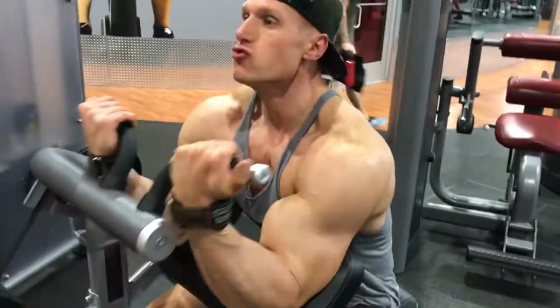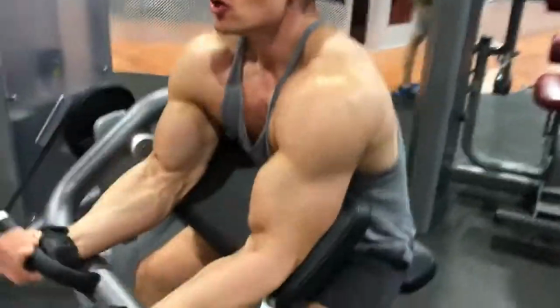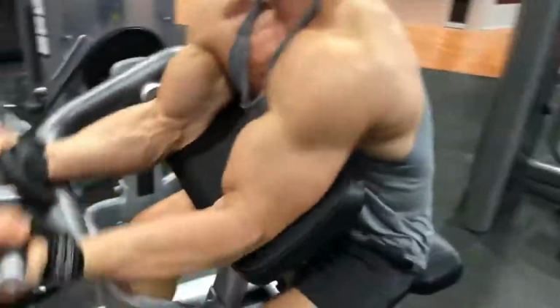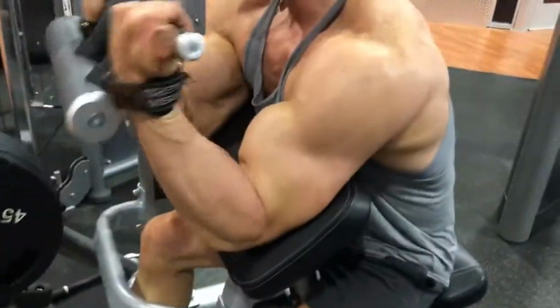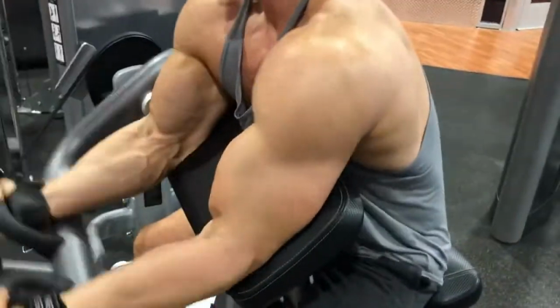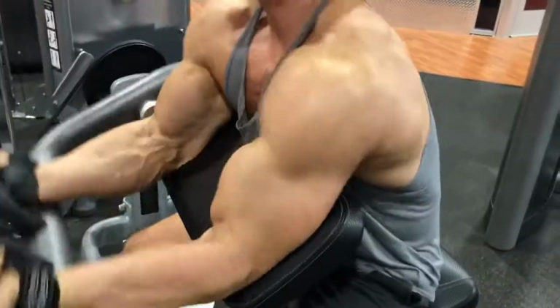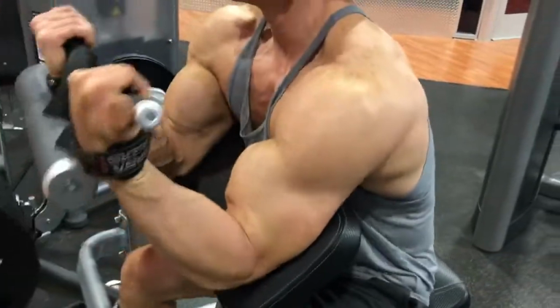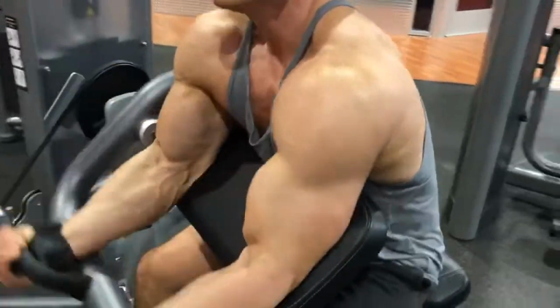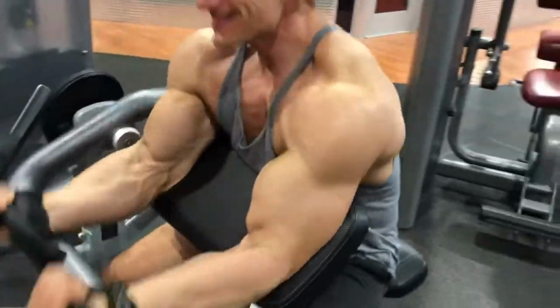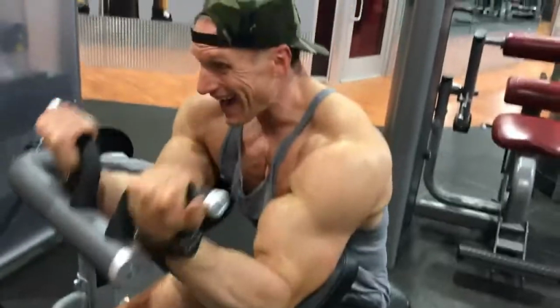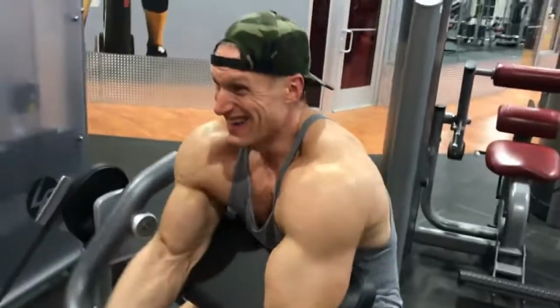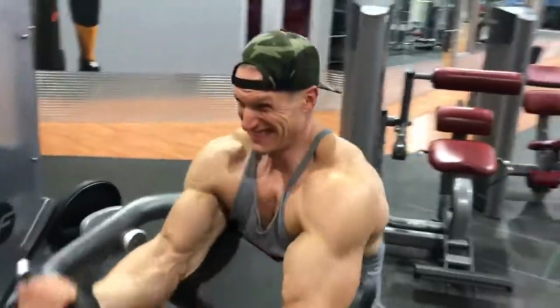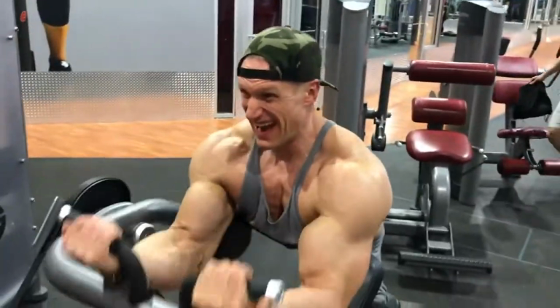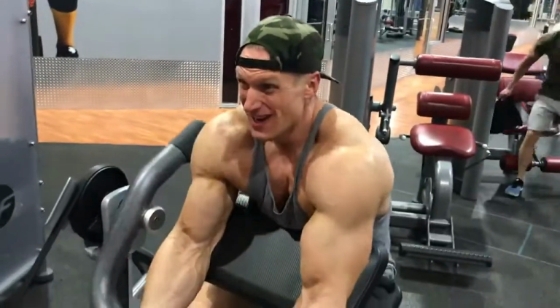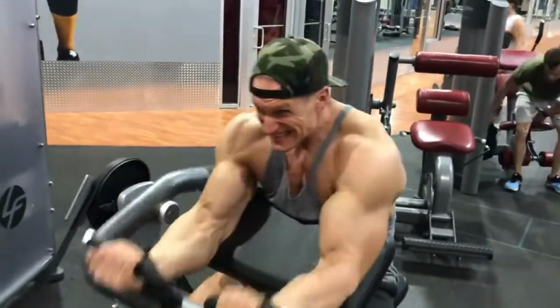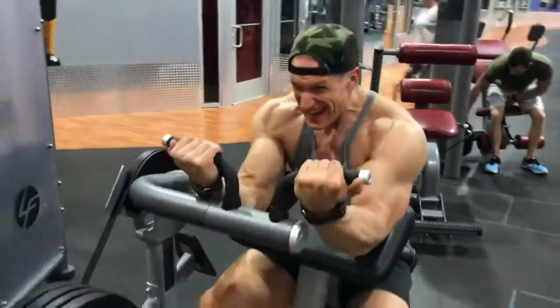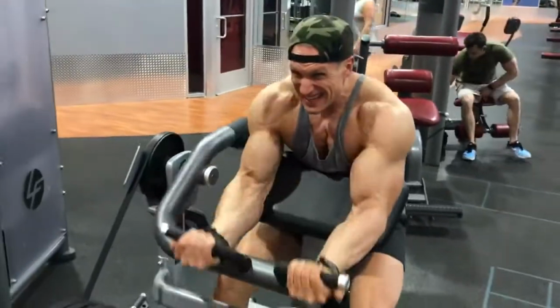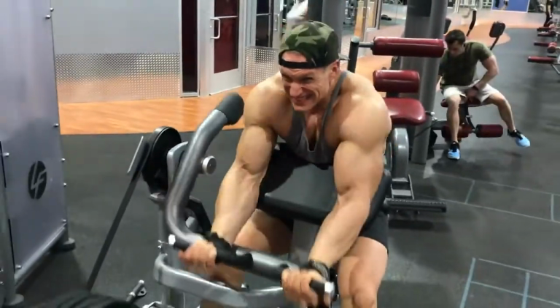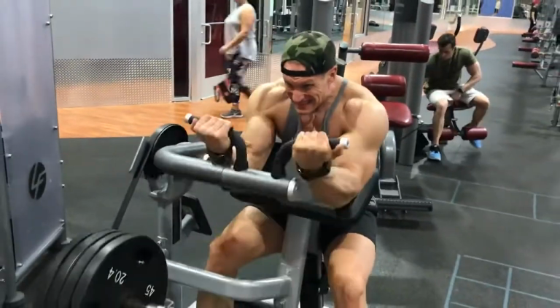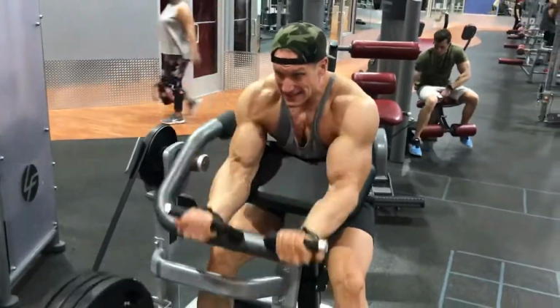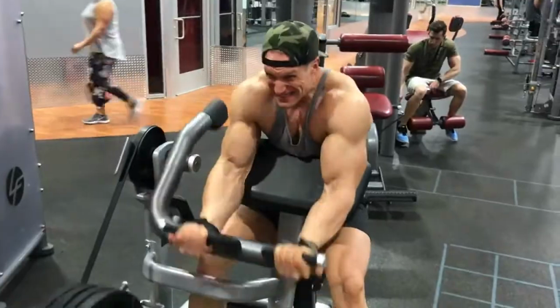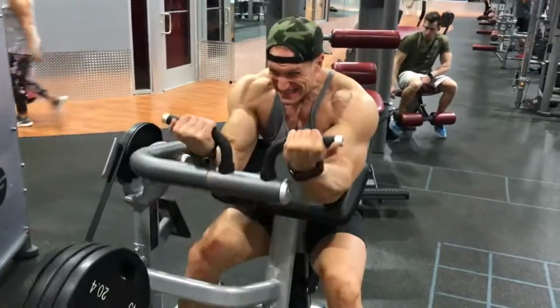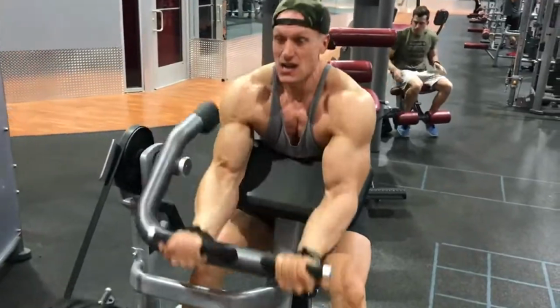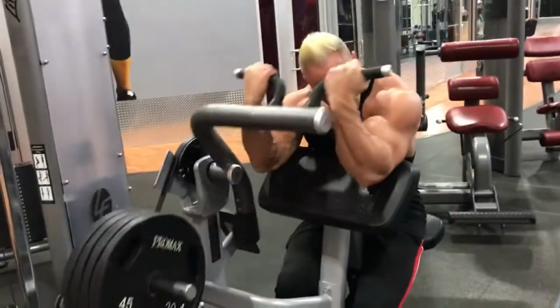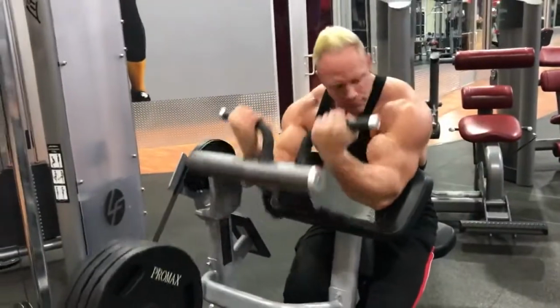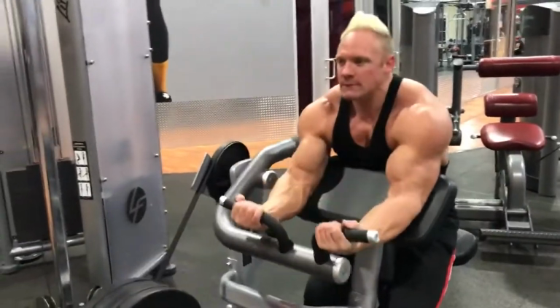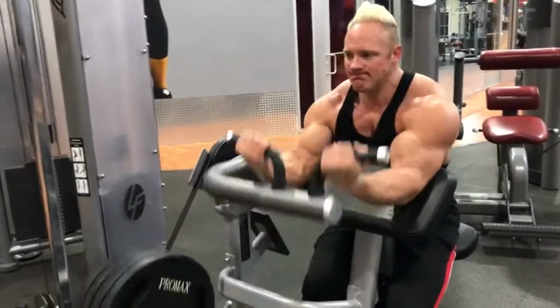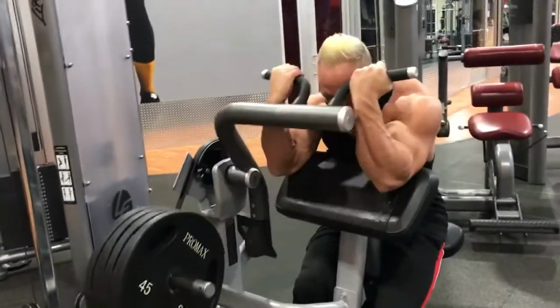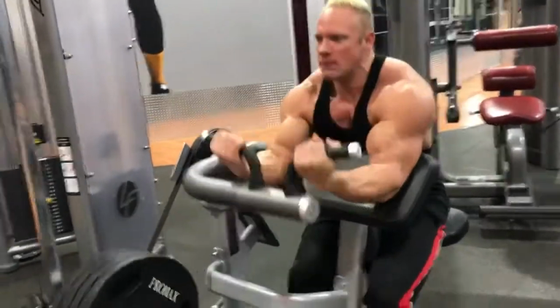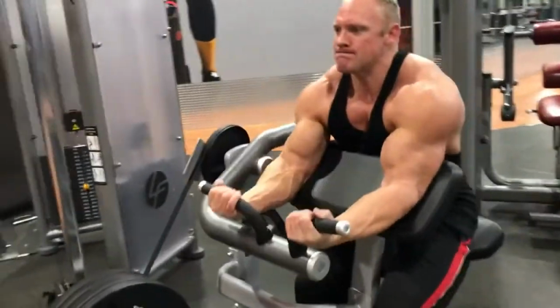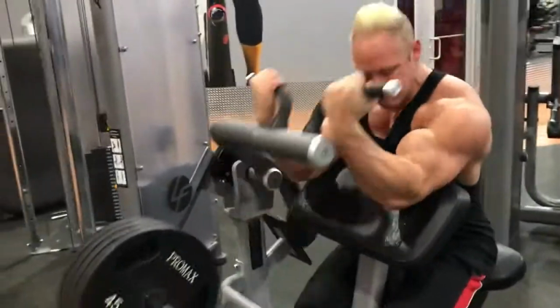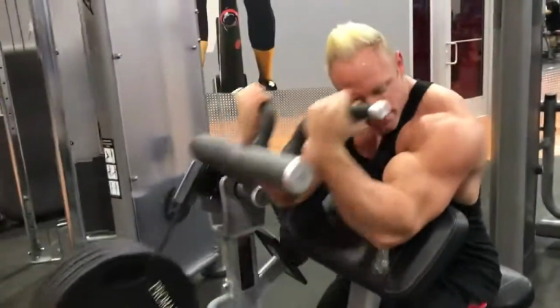Look at those arms — 21 inch arms on the way right here. Next, we did plate-loaded preacher bicep curls. We did four sets of our 10 rep max.